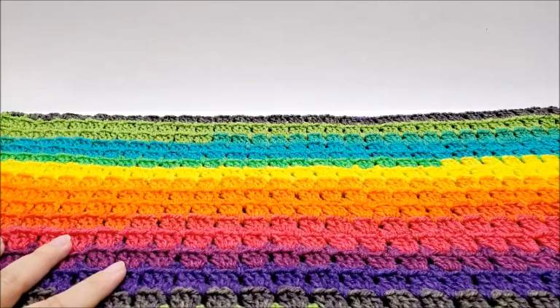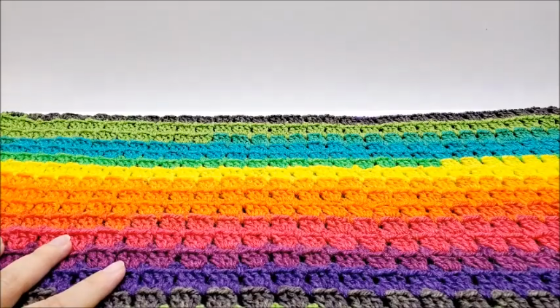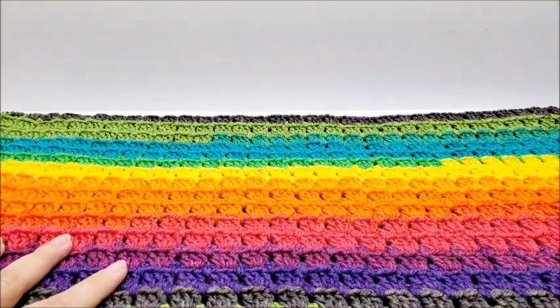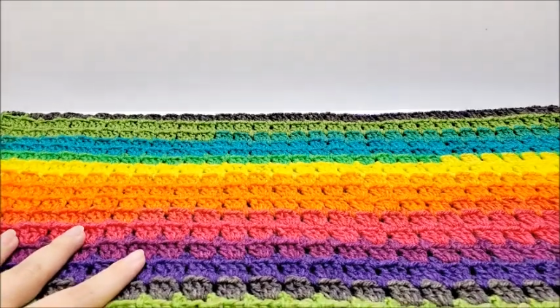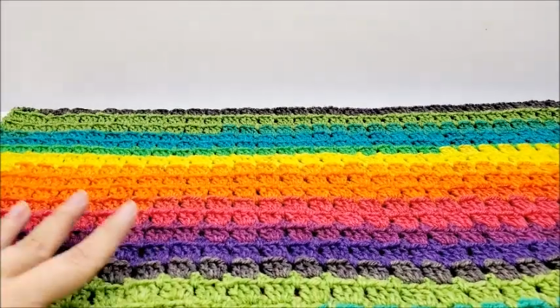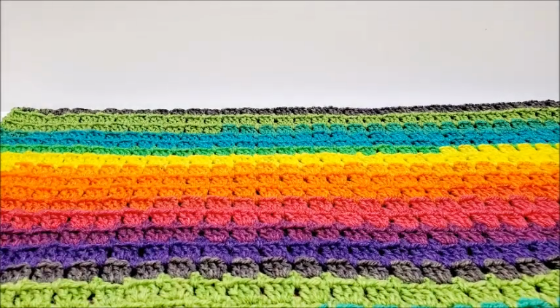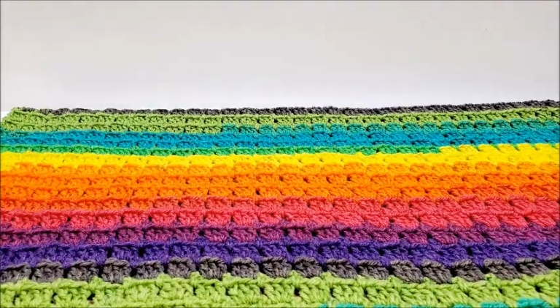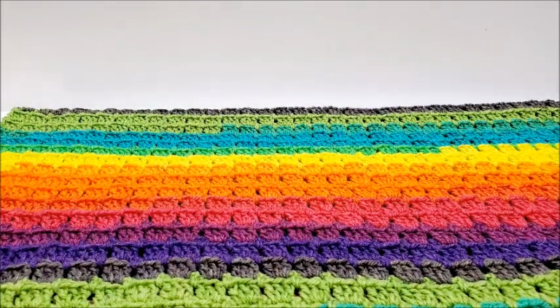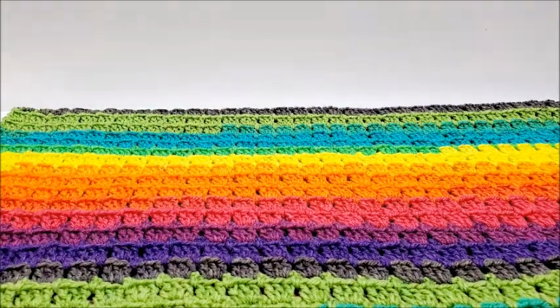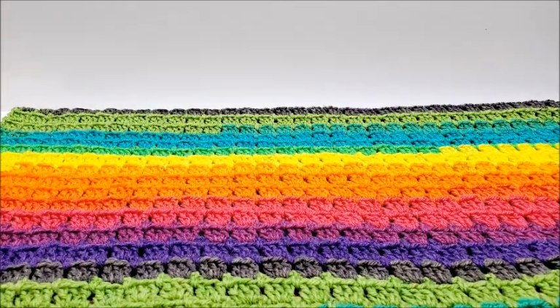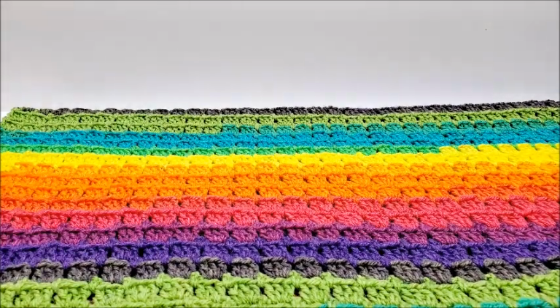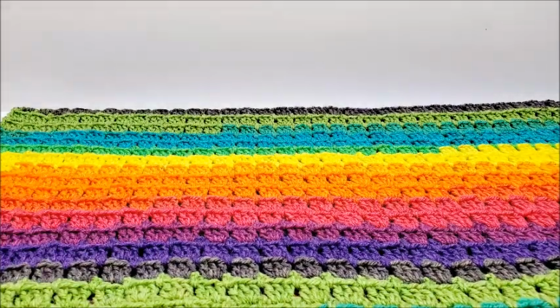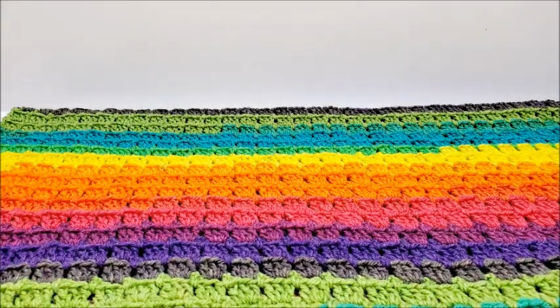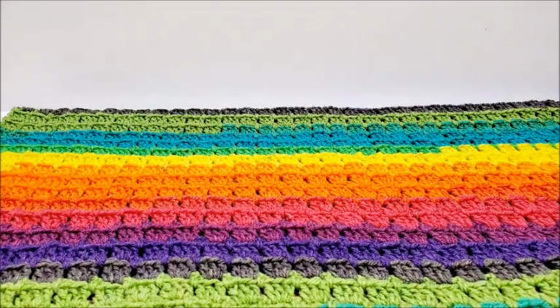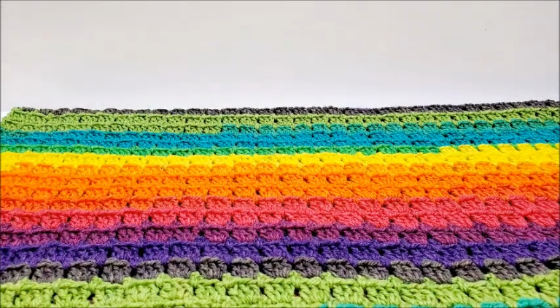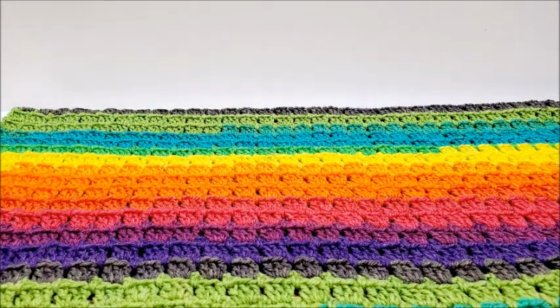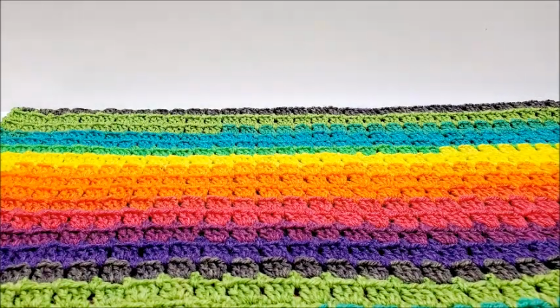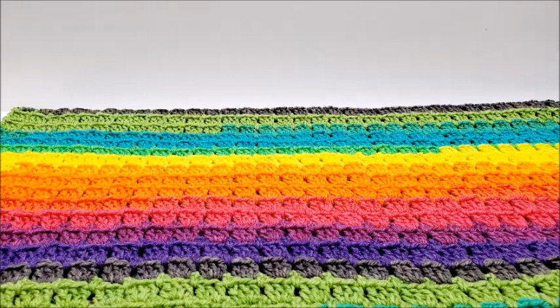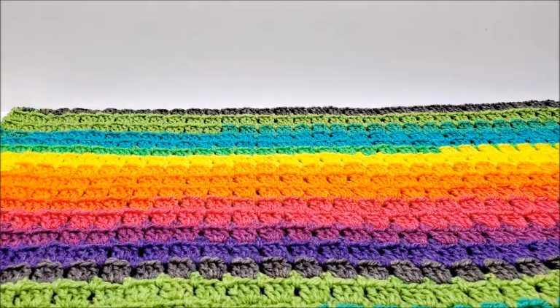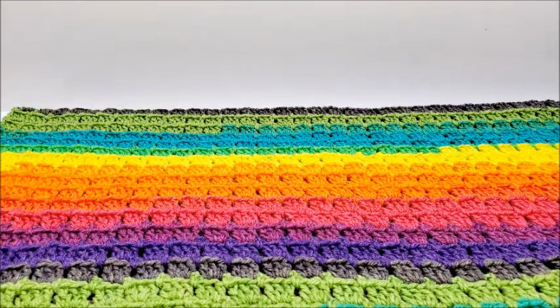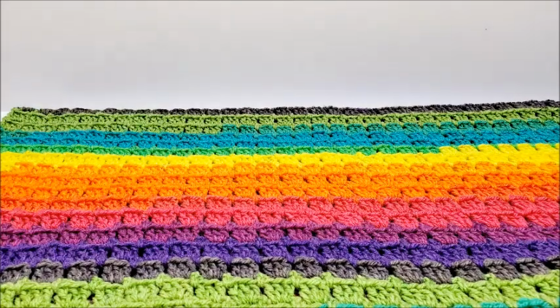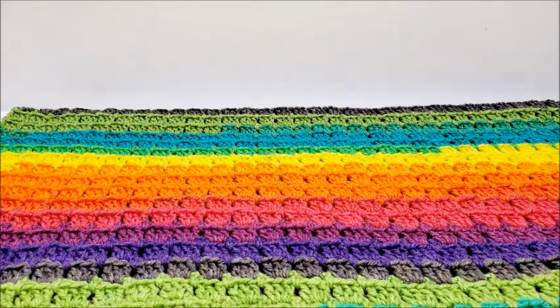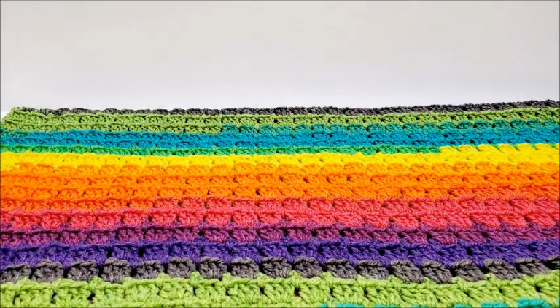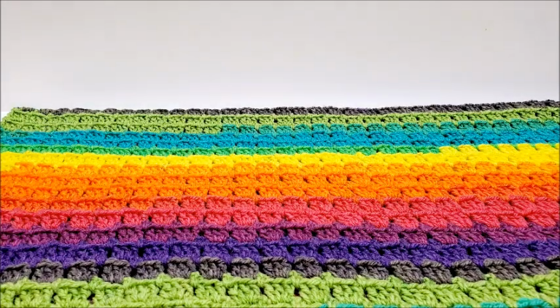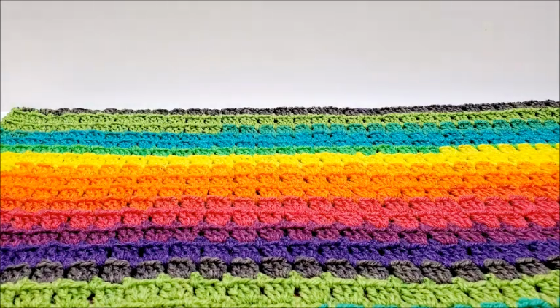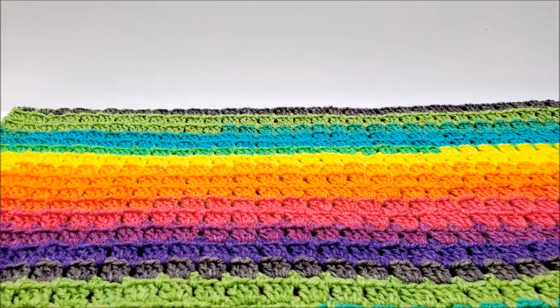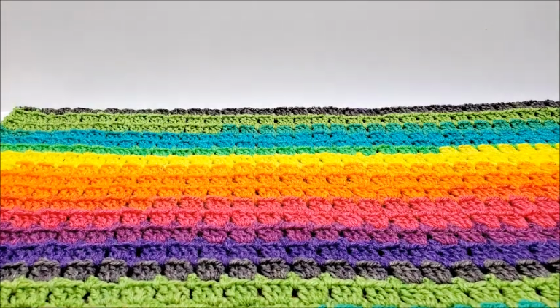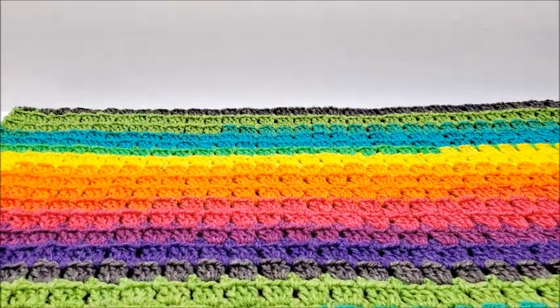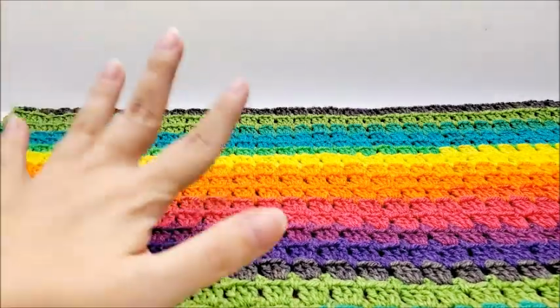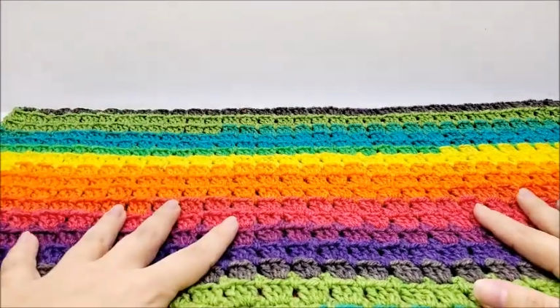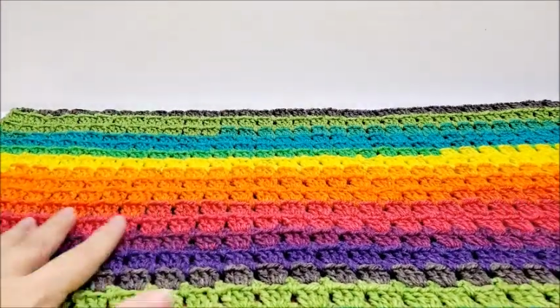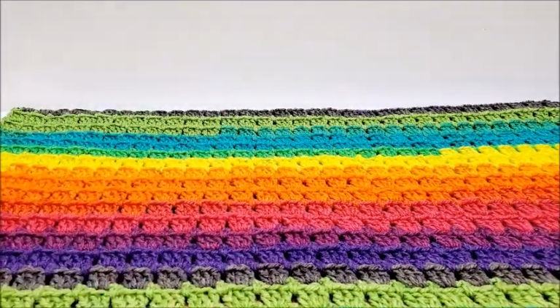It's a pretty easy blanket. I think it'd be great for a beginner as long as you know how to do the basic stitches — just chain, single, and double. If you've got that down, you'll be able to make this beautiful blanket.